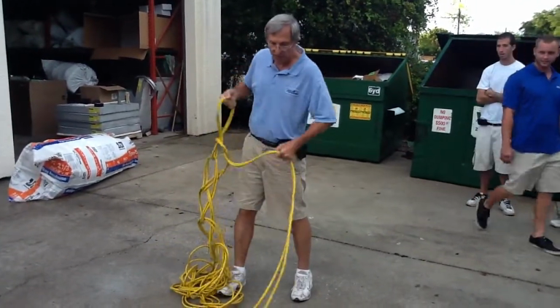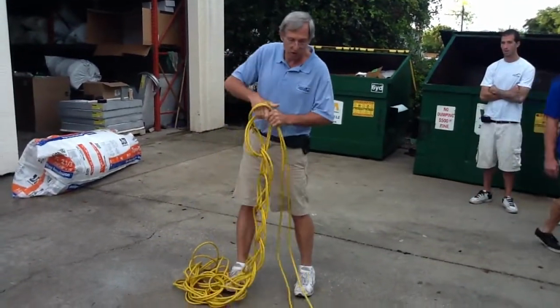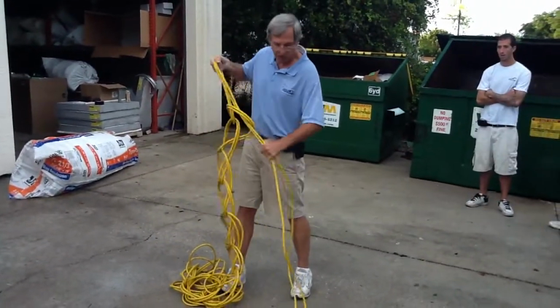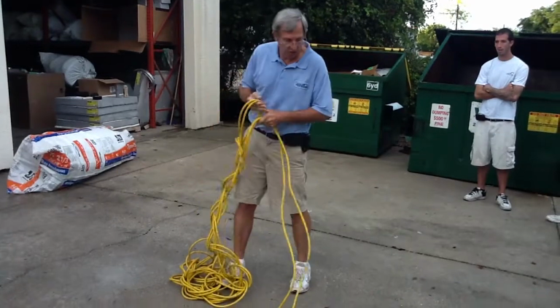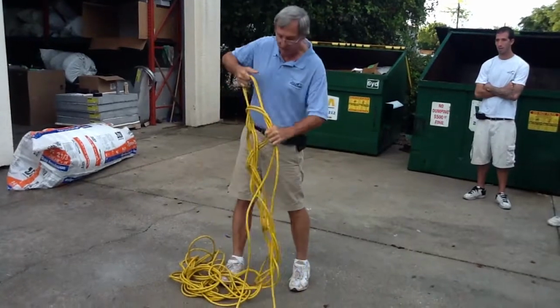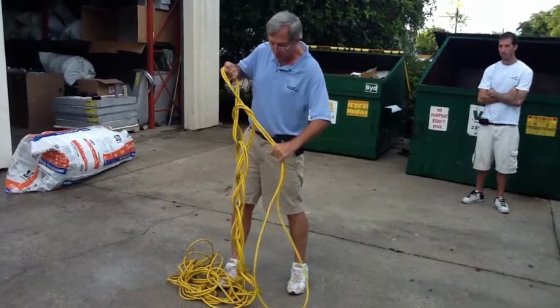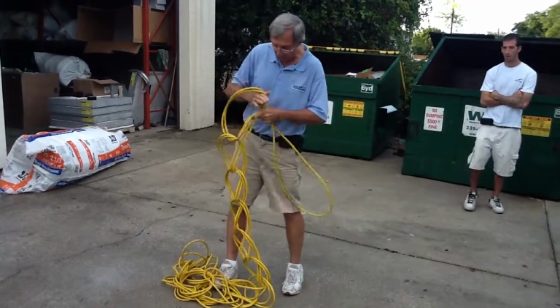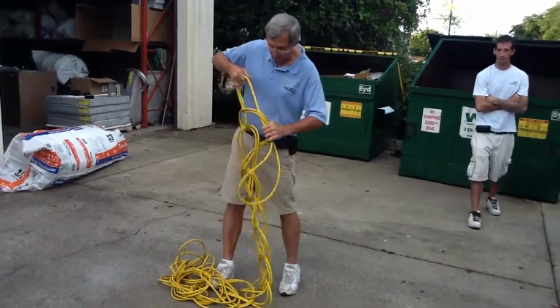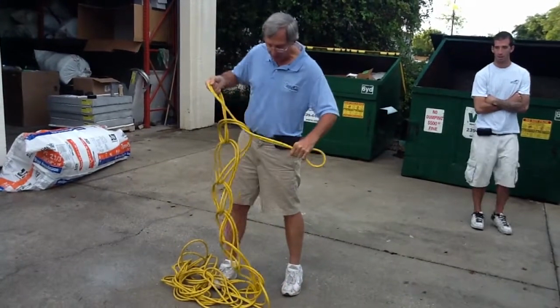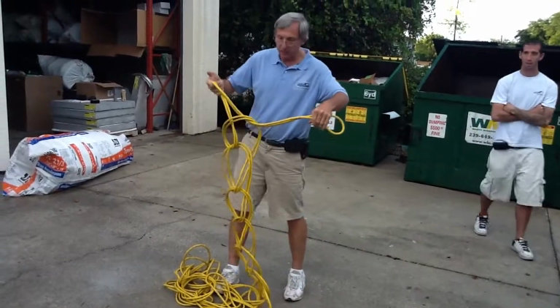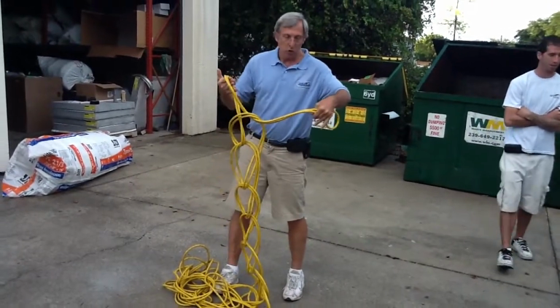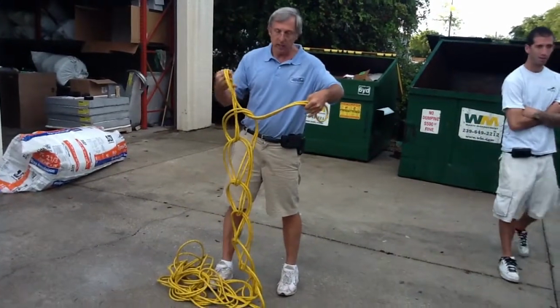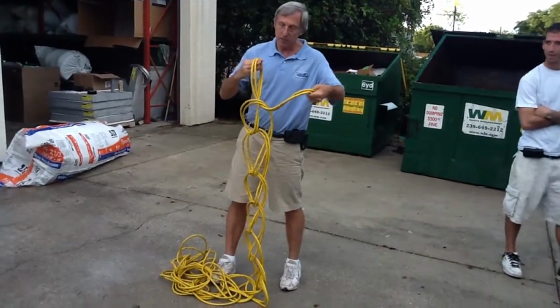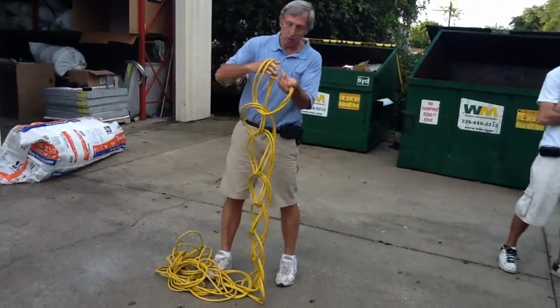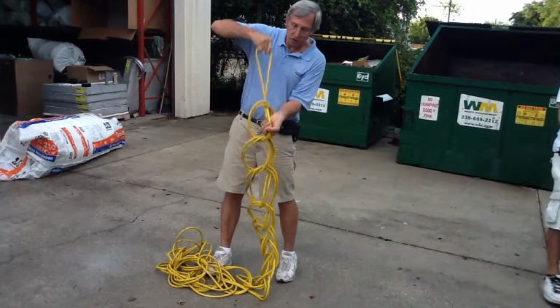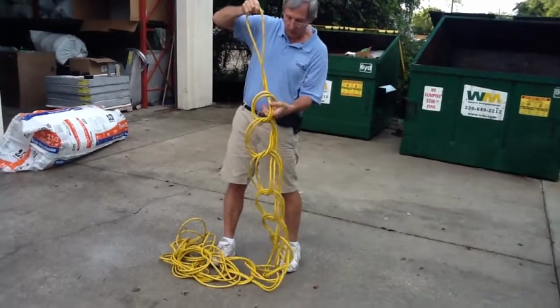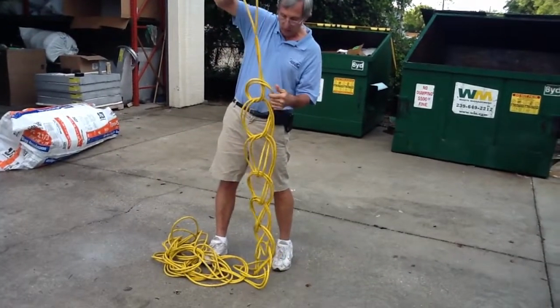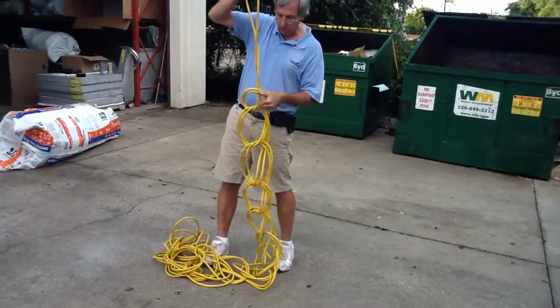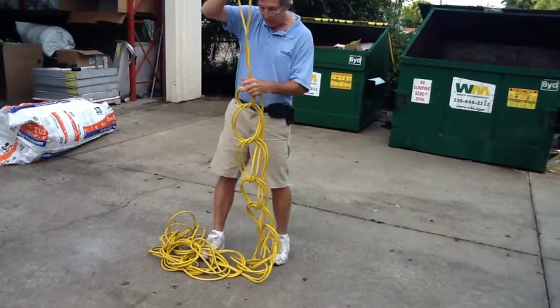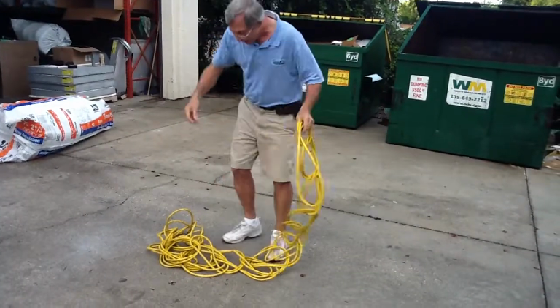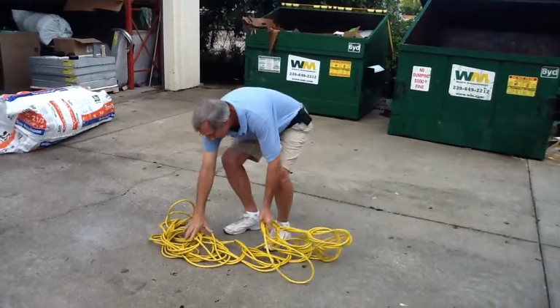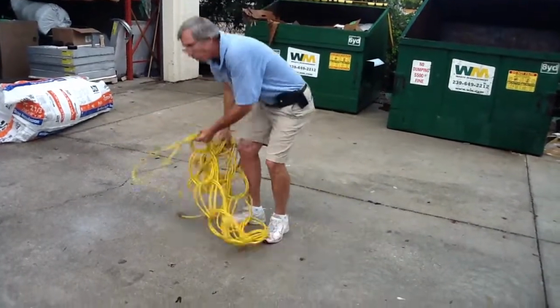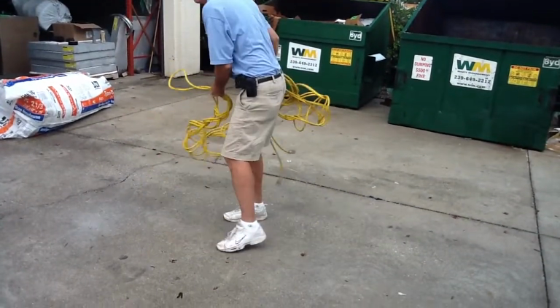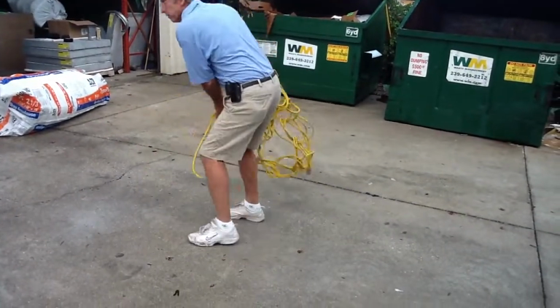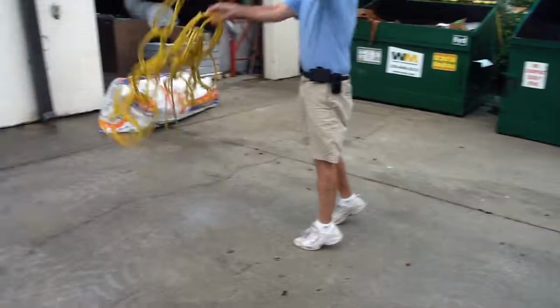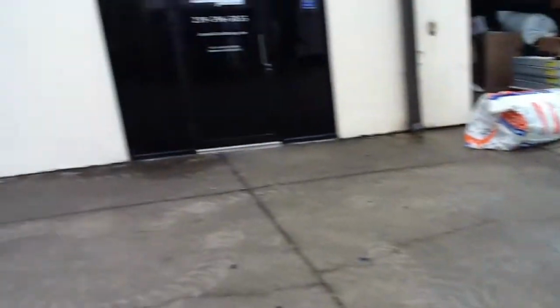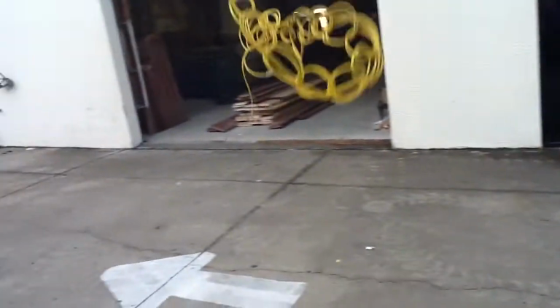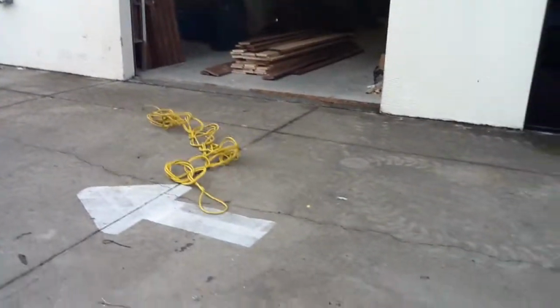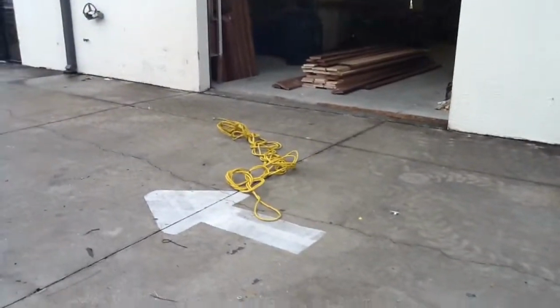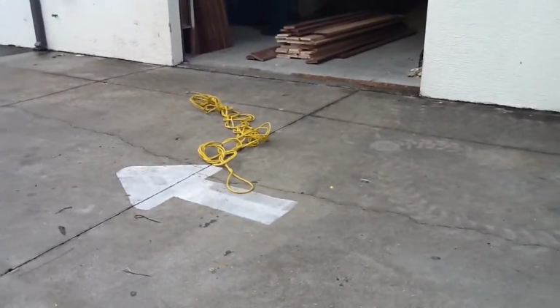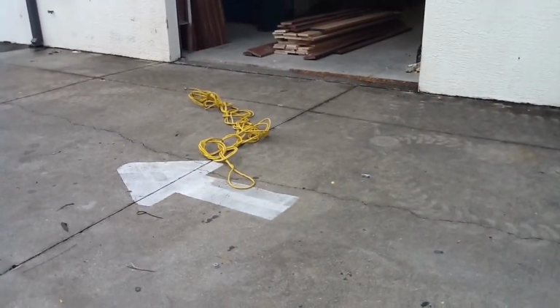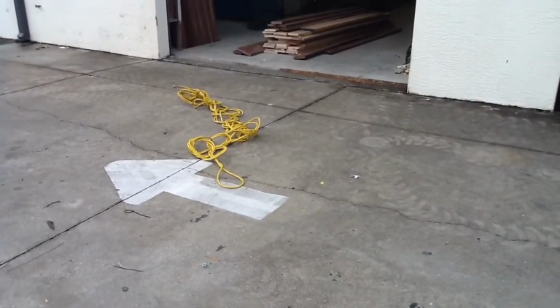This is an extra long cord of course to show you, but it works. Doesn't matter if it's a hundred feet long, 200 feet long, or 50 feet long — it works perfectly. Now here's the end: when you get to the end, you want to take it, roll it through, and just tie it off.